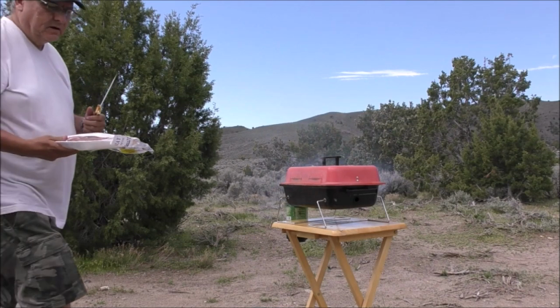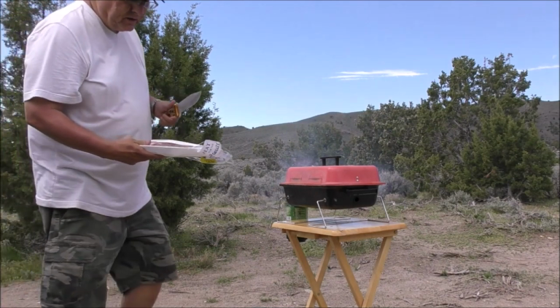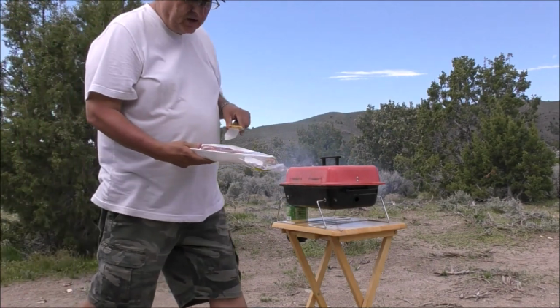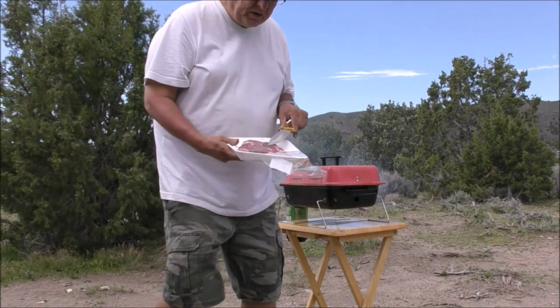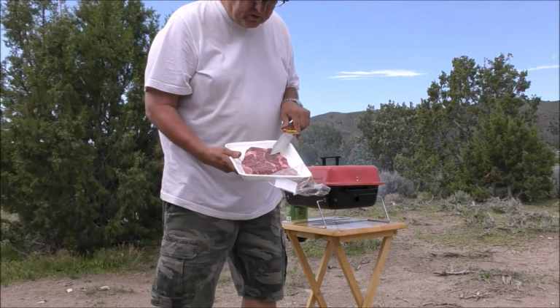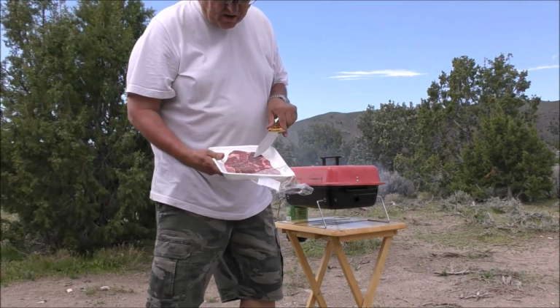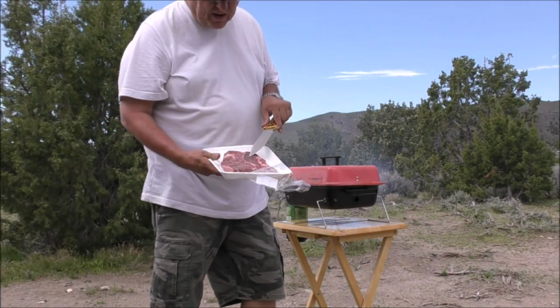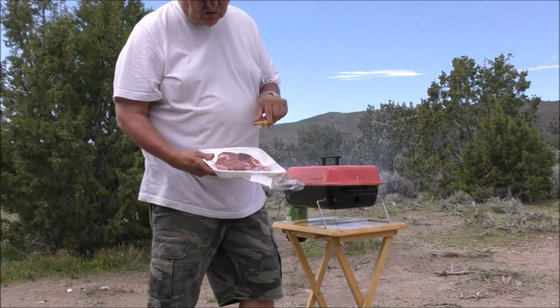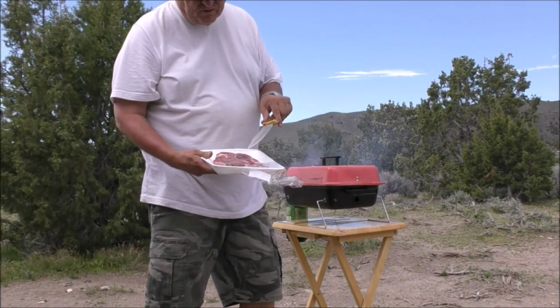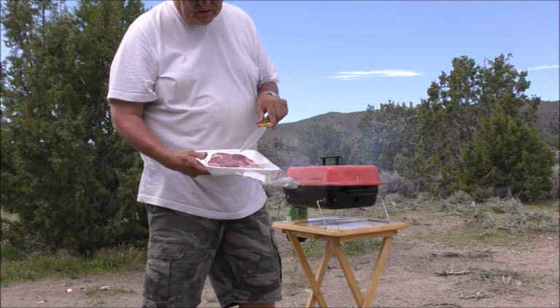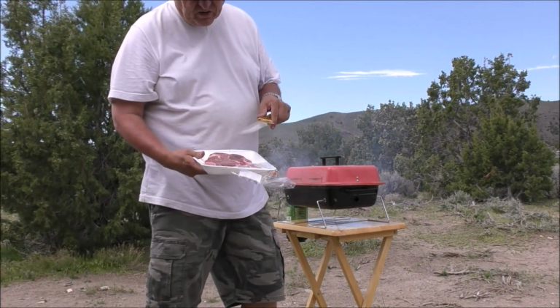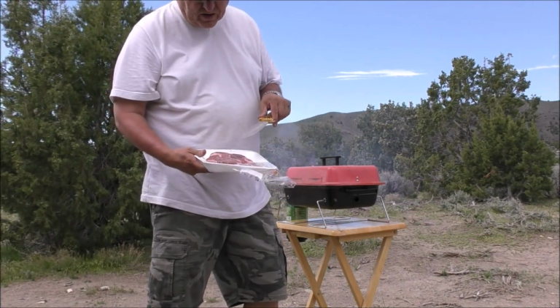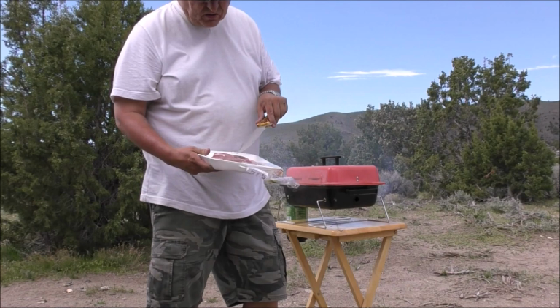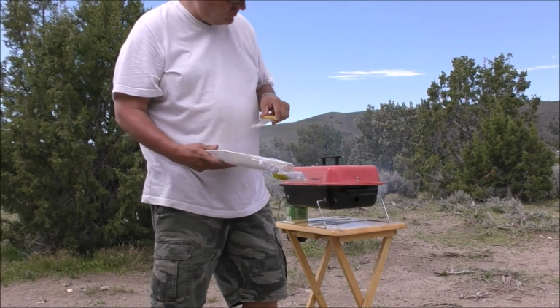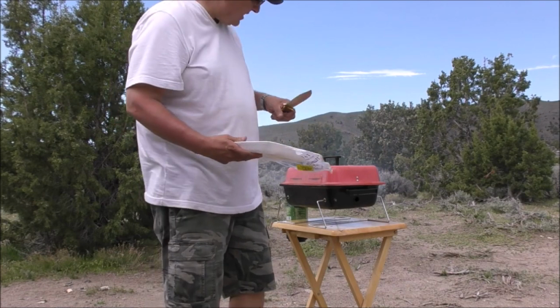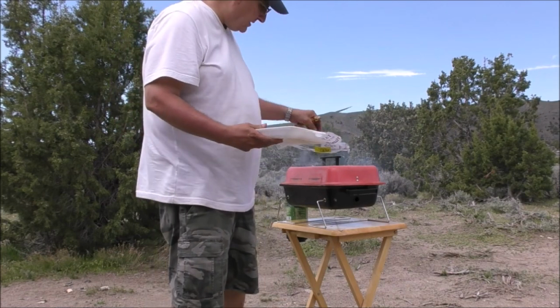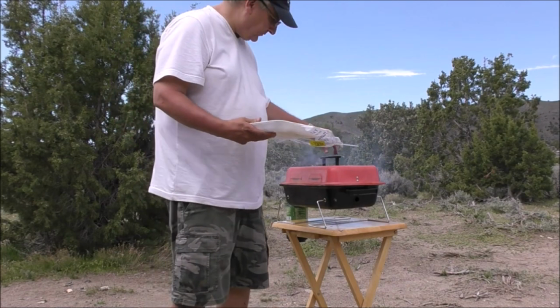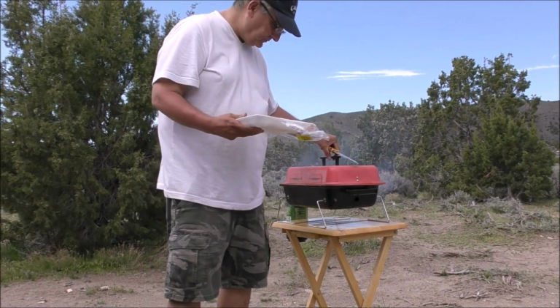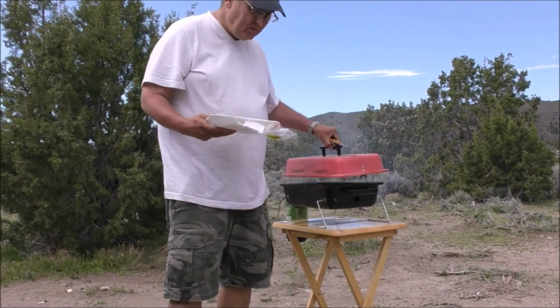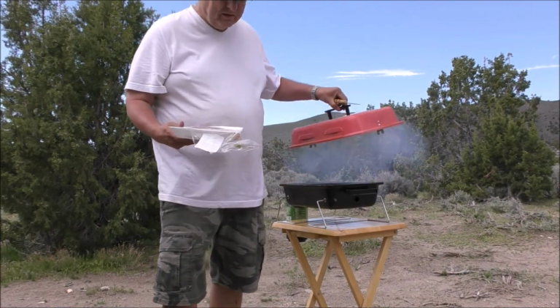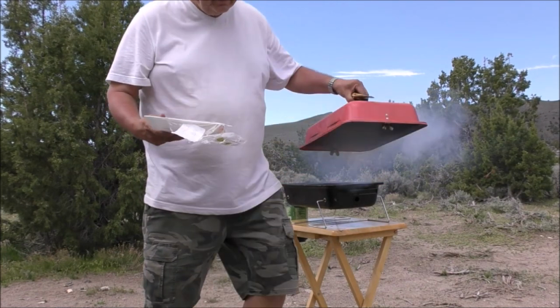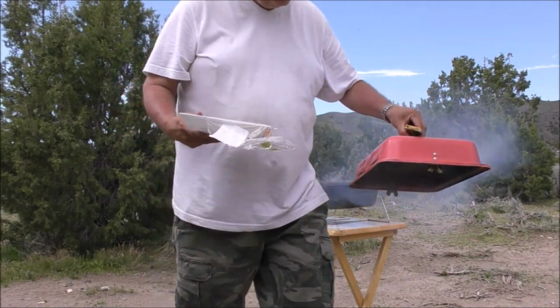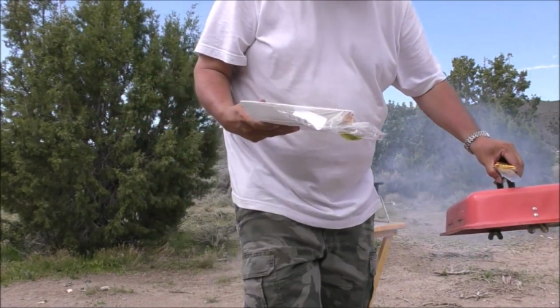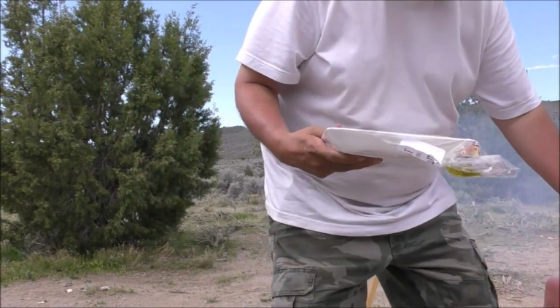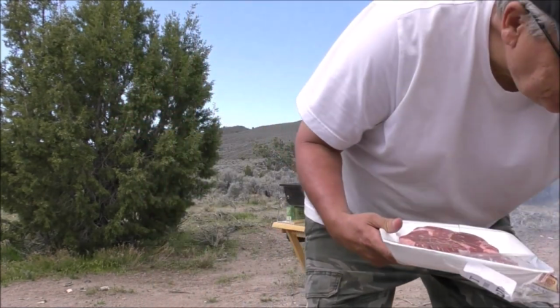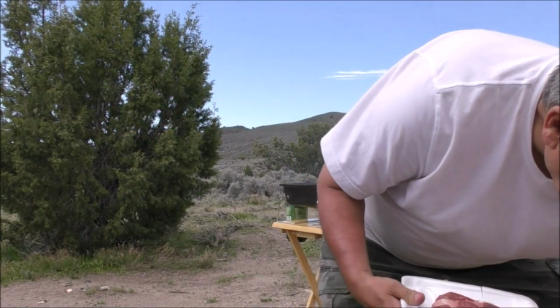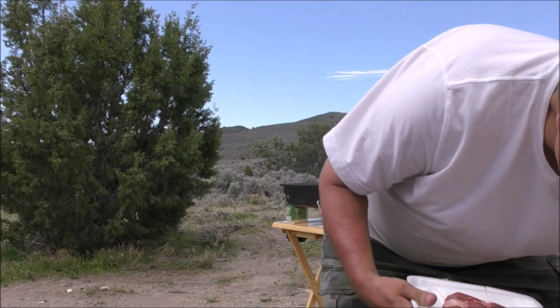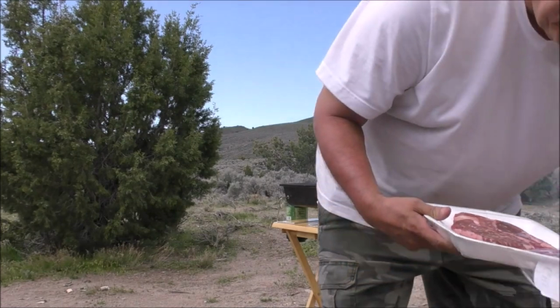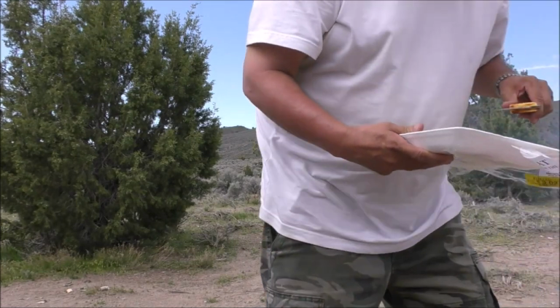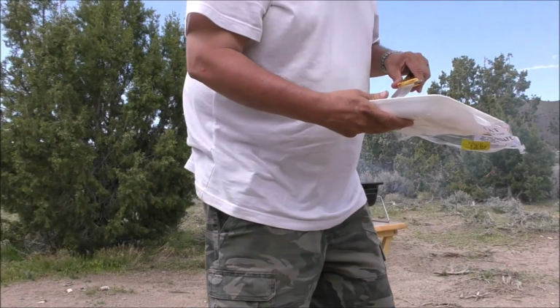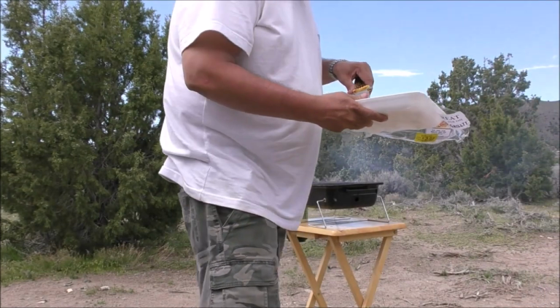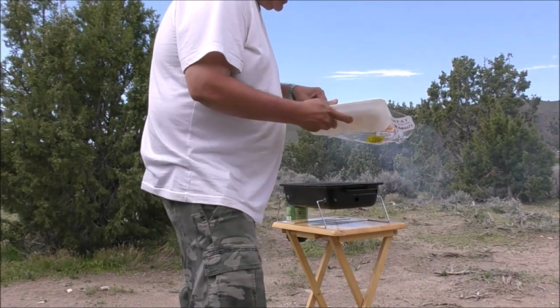I got this steak at Winco, it was half price. There's a lot of fat in there, so I don't know how that's gonna work out, but I'm gonna give this a shot.